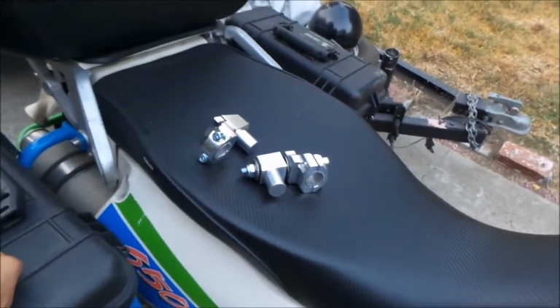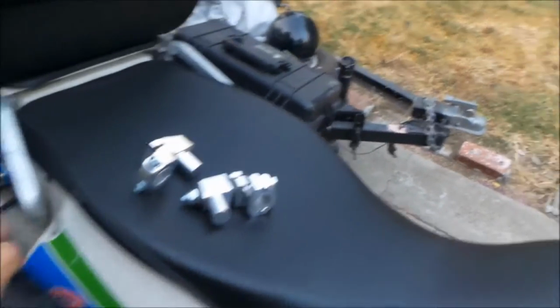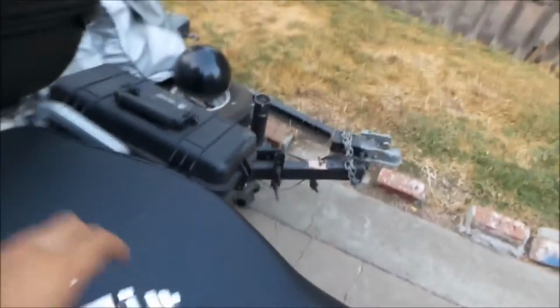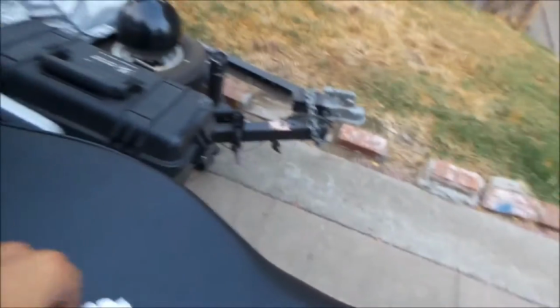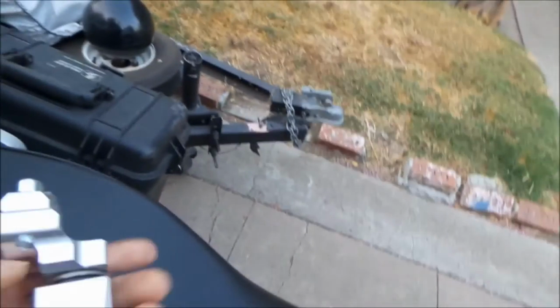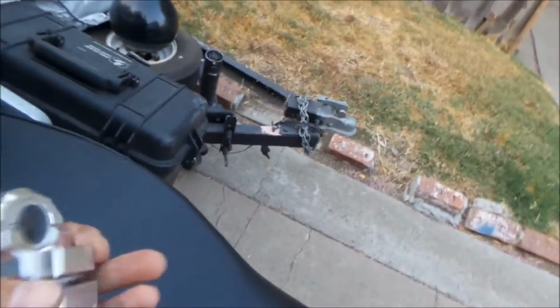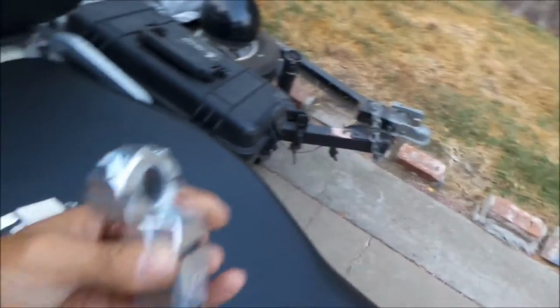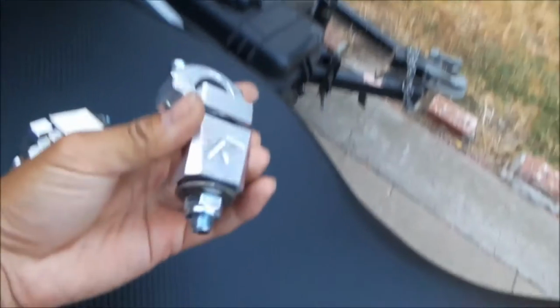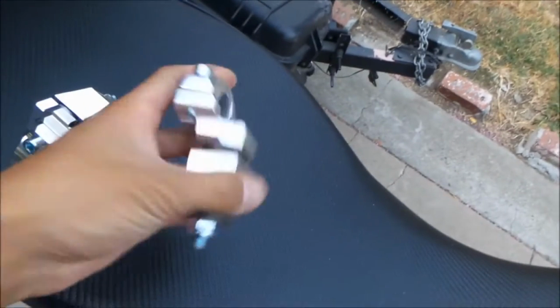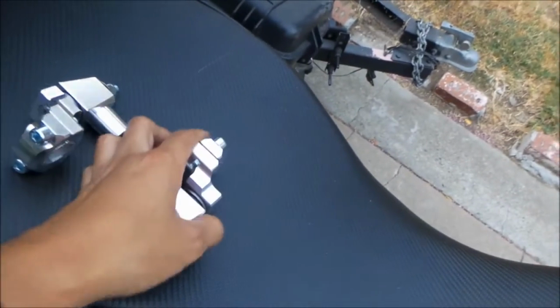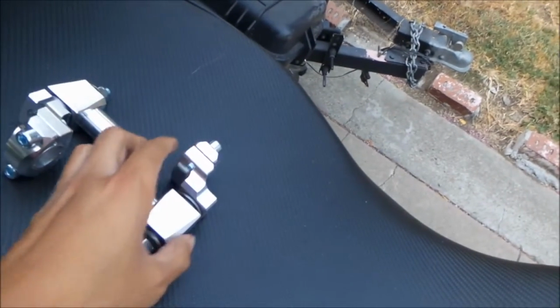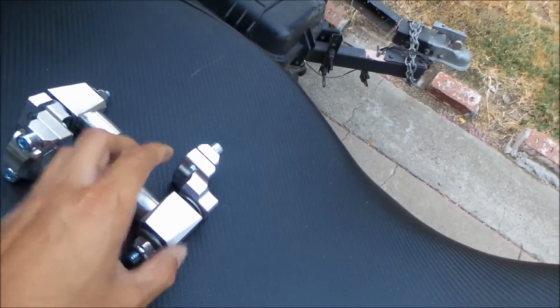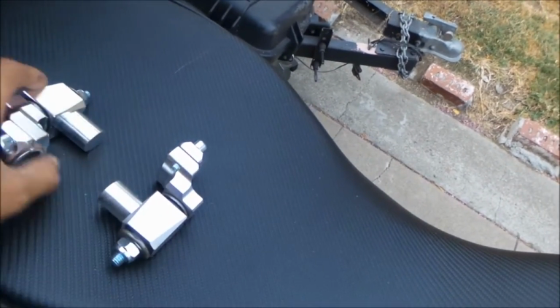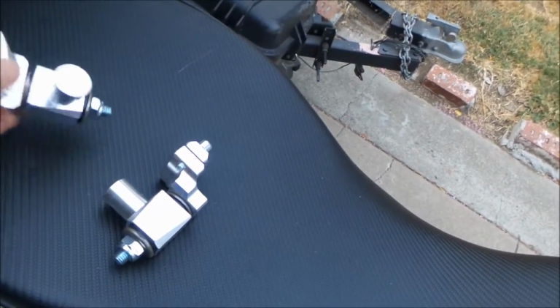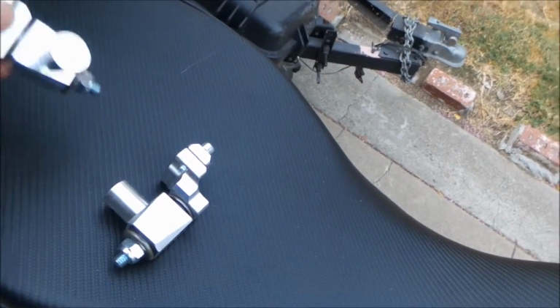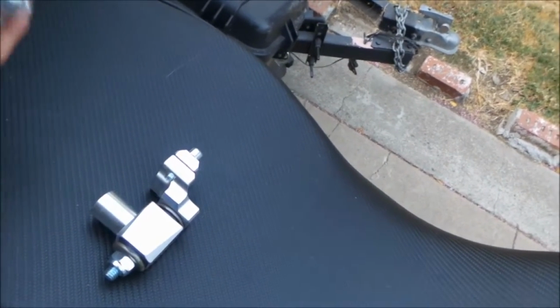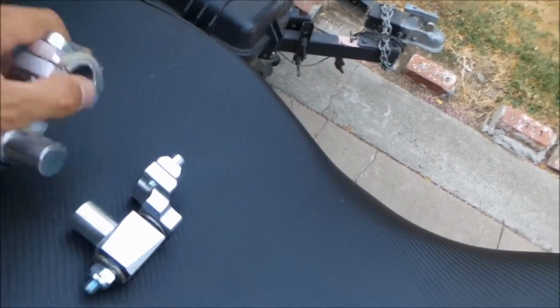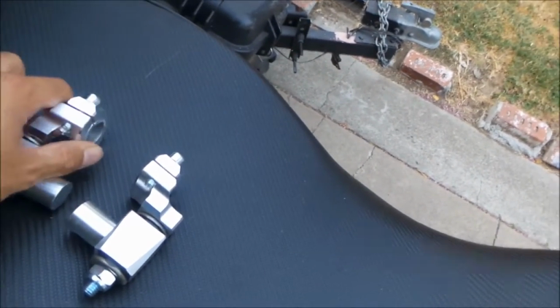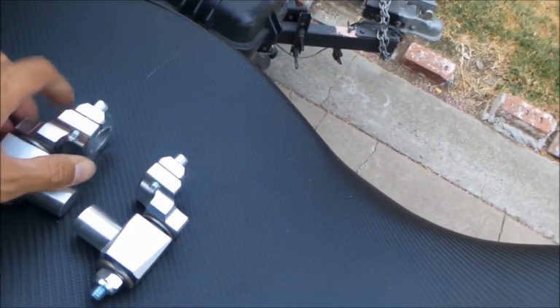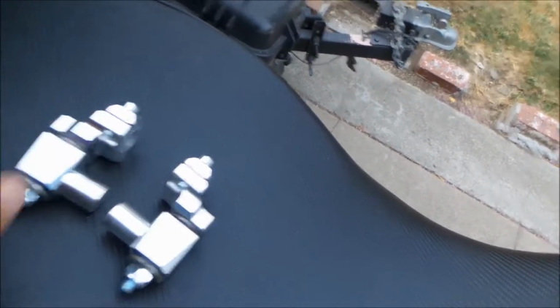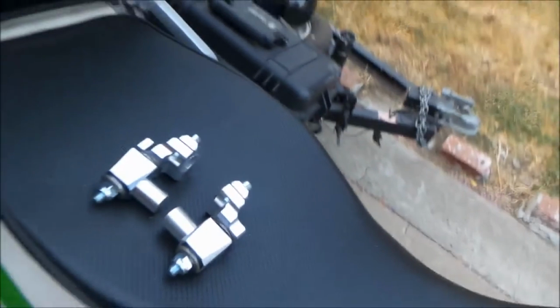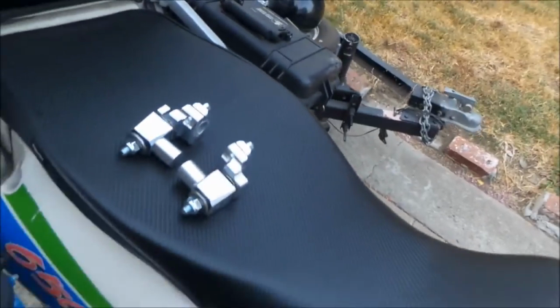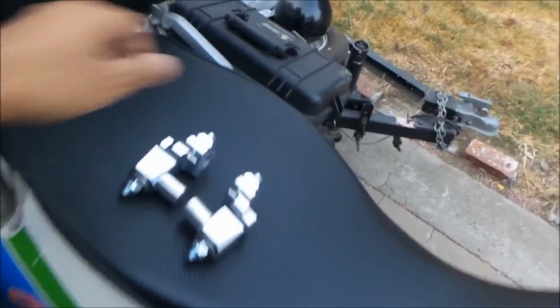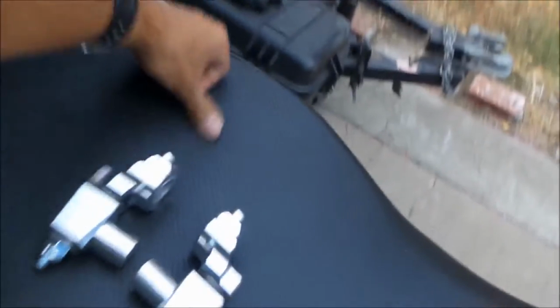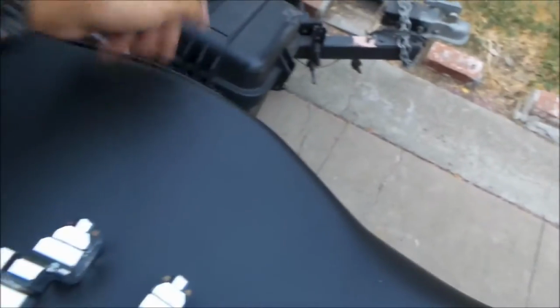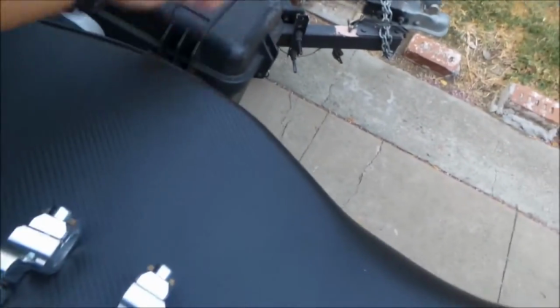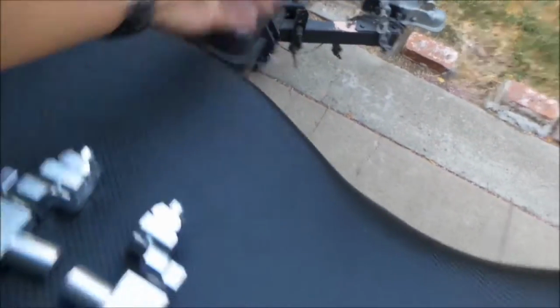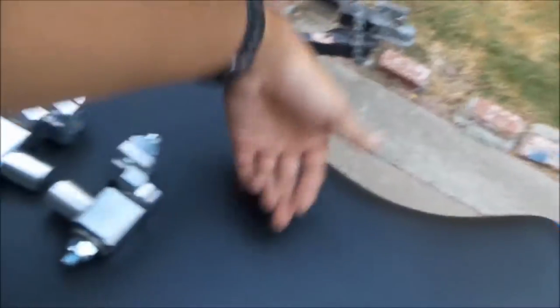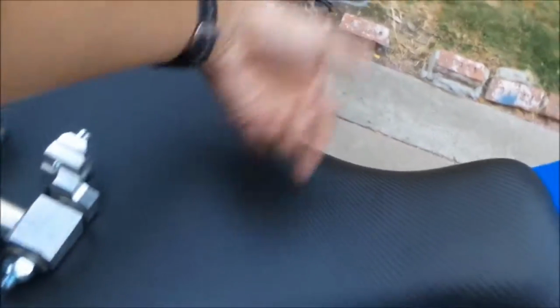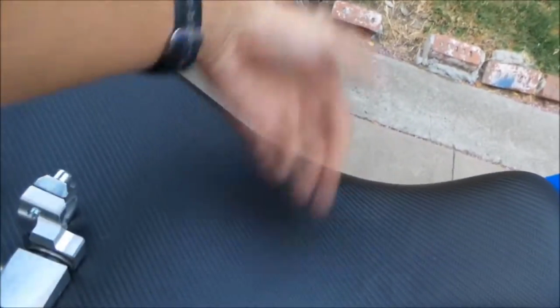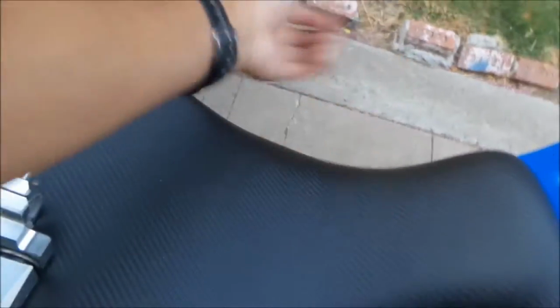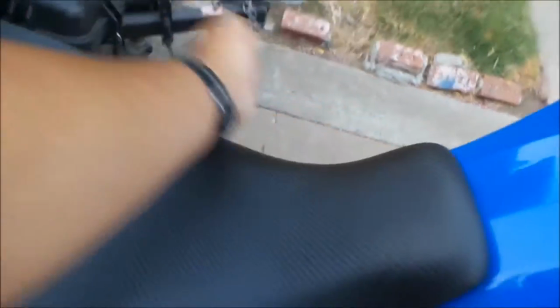These are ROX anti-vibration bar risers, and these are great. I love these, especially if your bike vibrates a lot and you like to do lots of miles on the freeway.